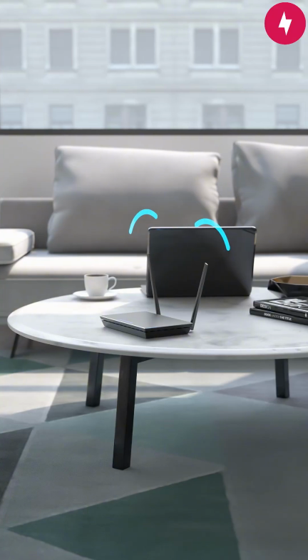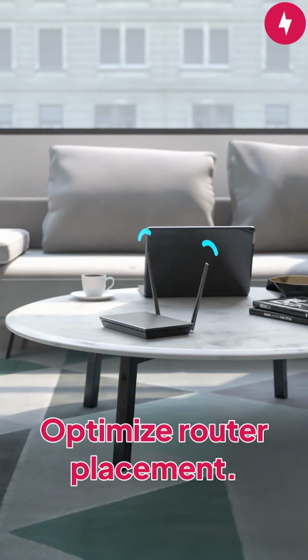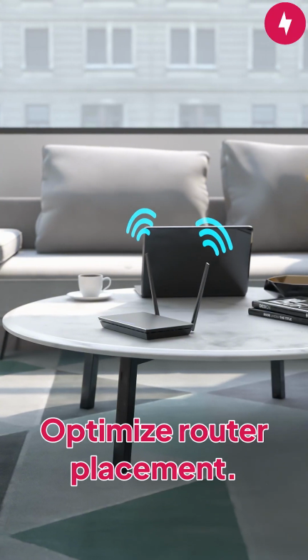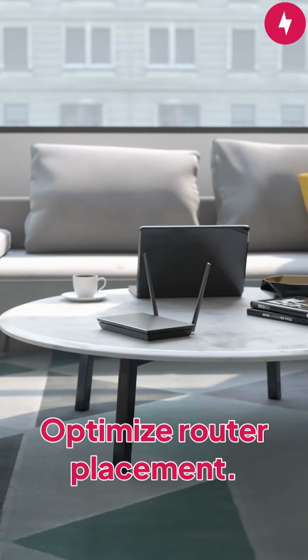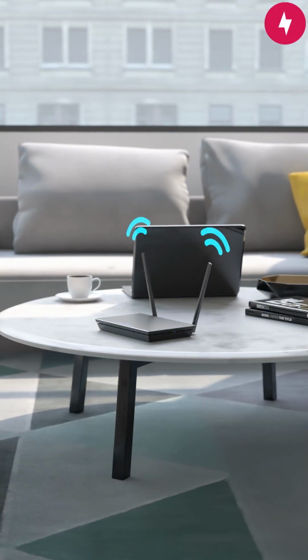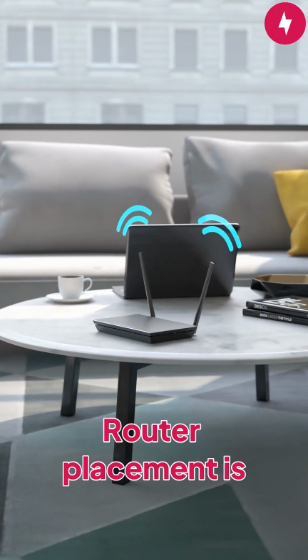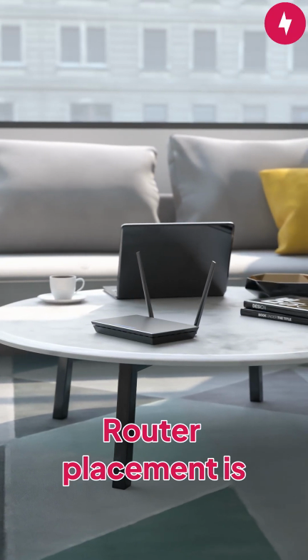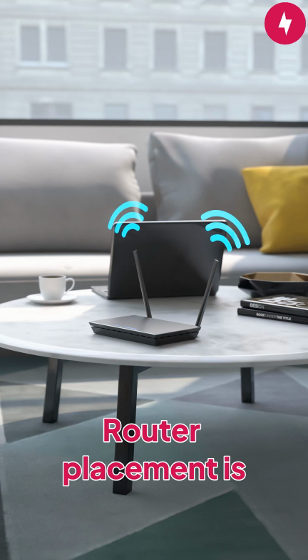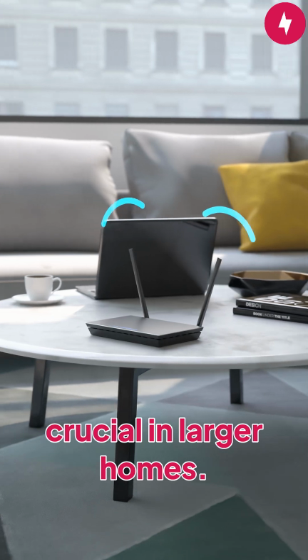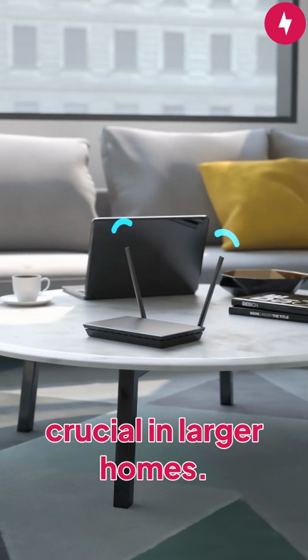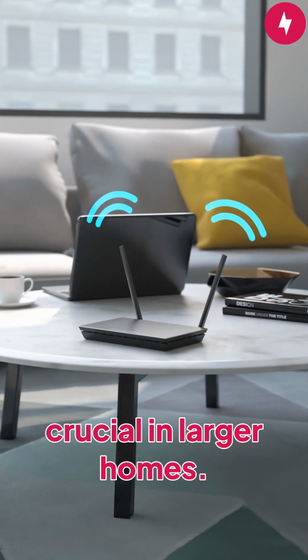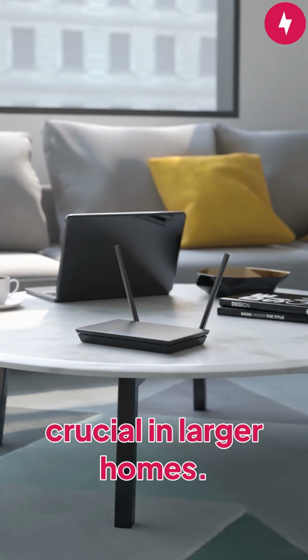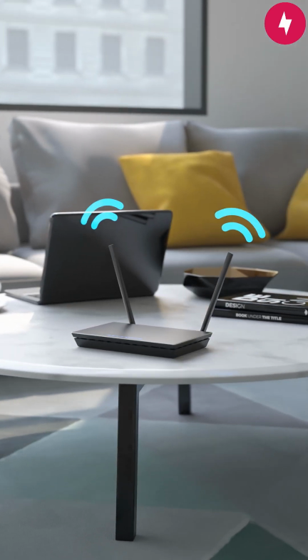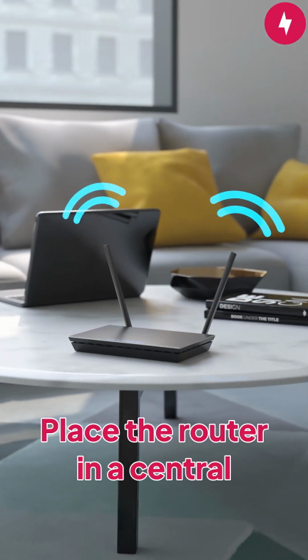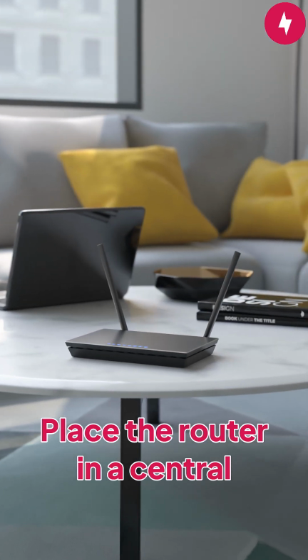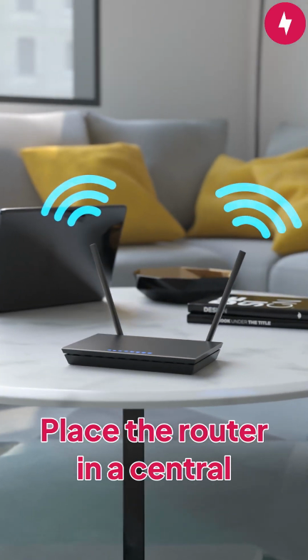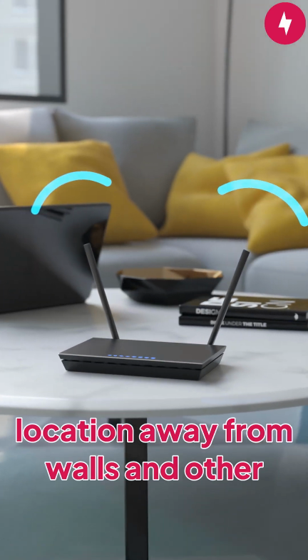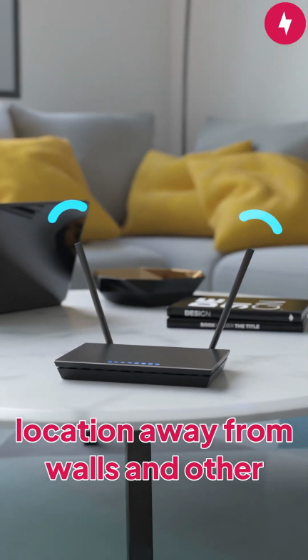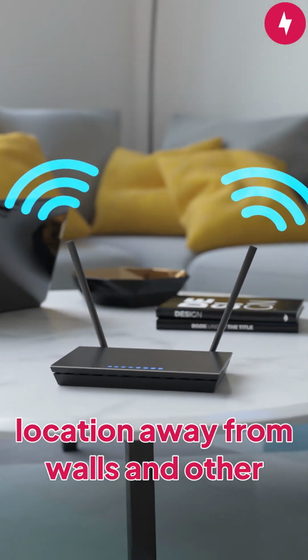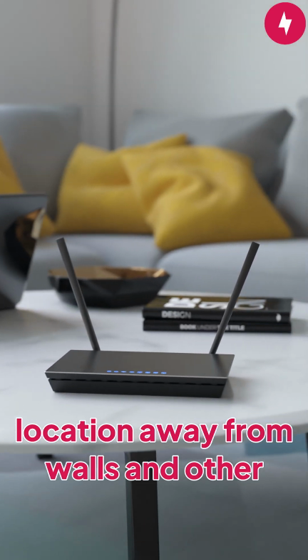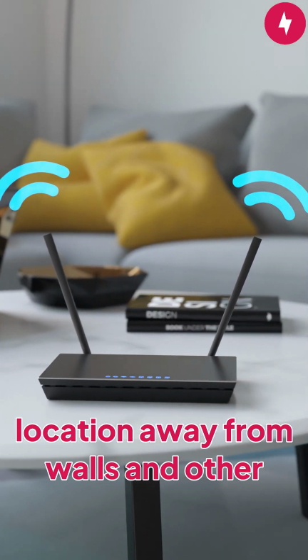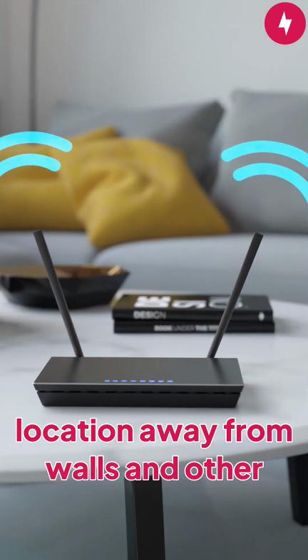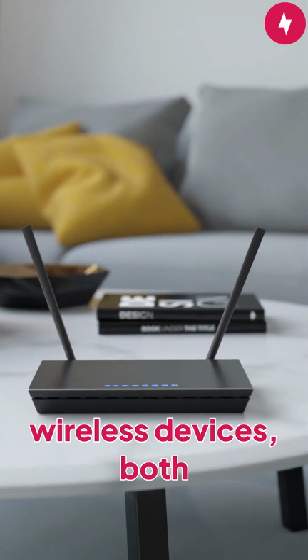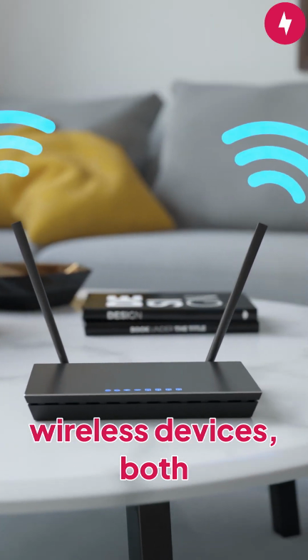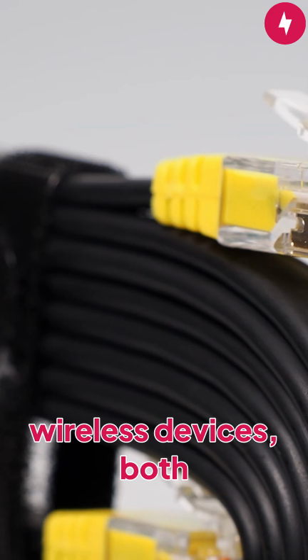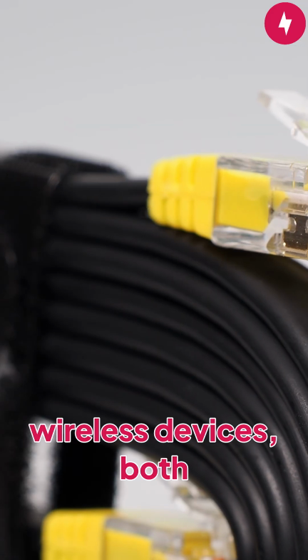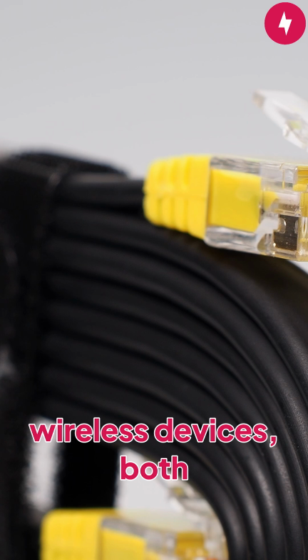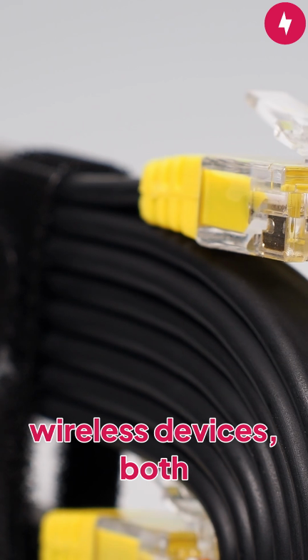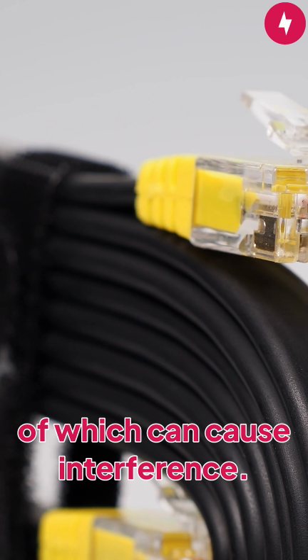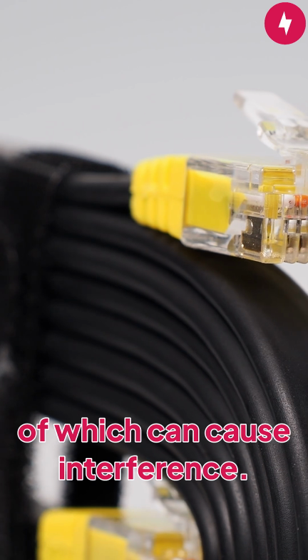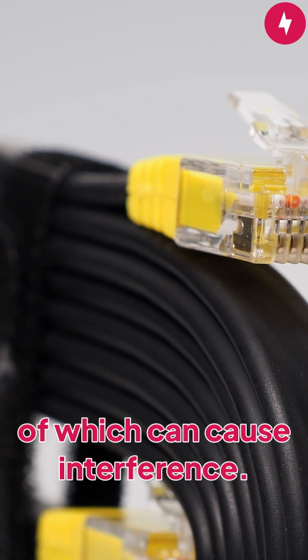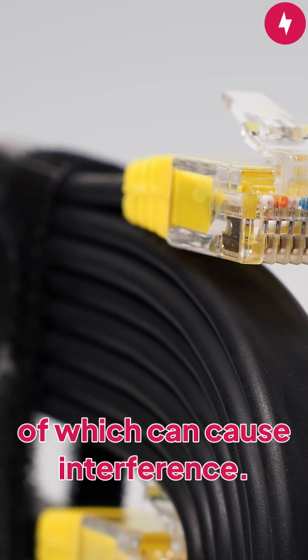Optimize router placement. Router placement is crucial in larger homes. Place the router in a central location away from walls and other wireless devices, both of which can cause interference.